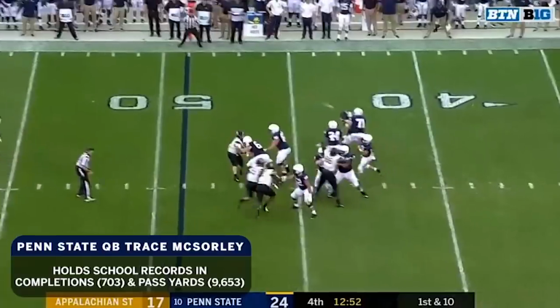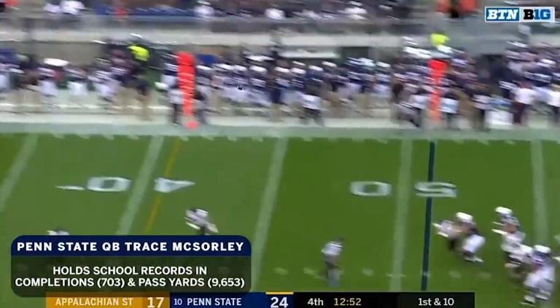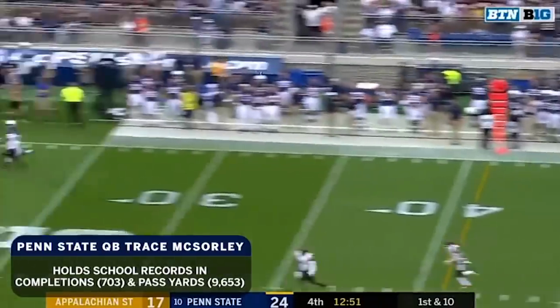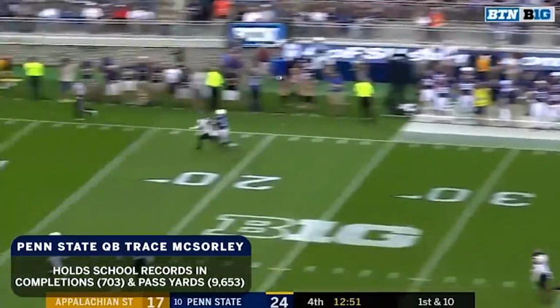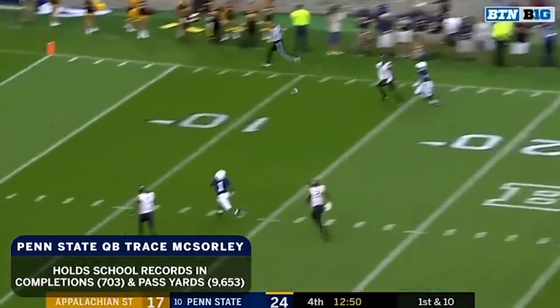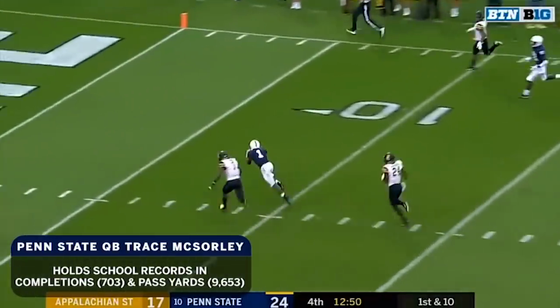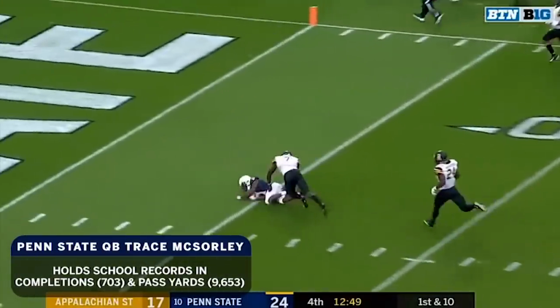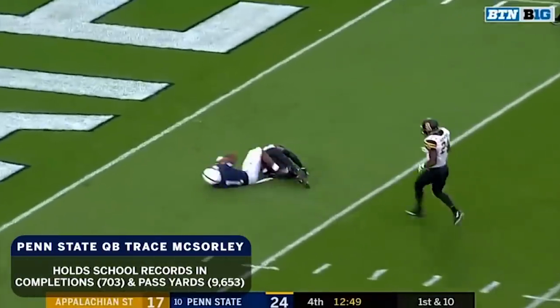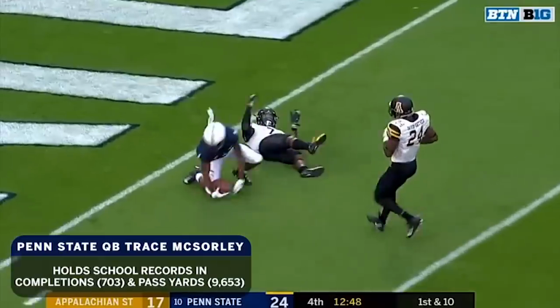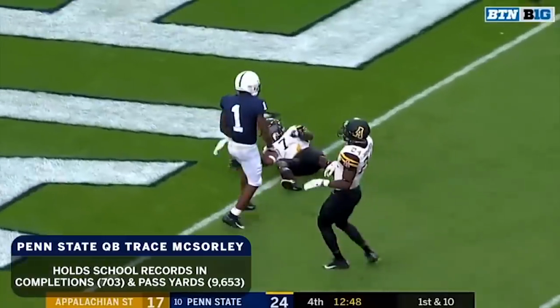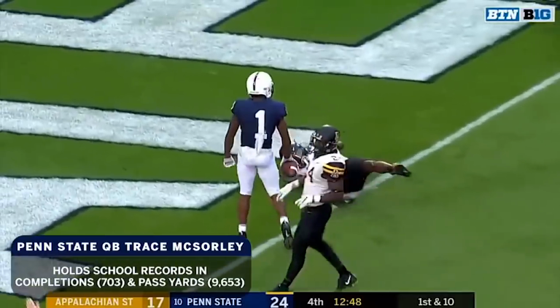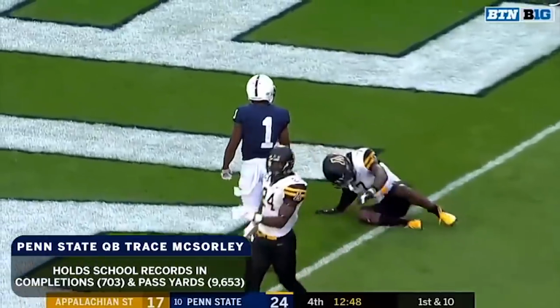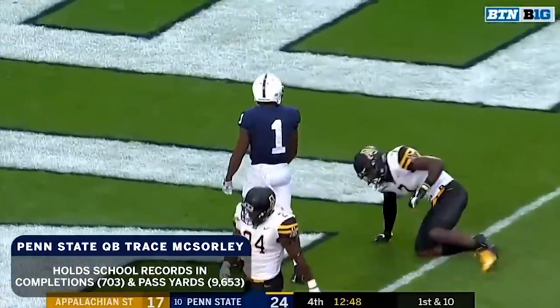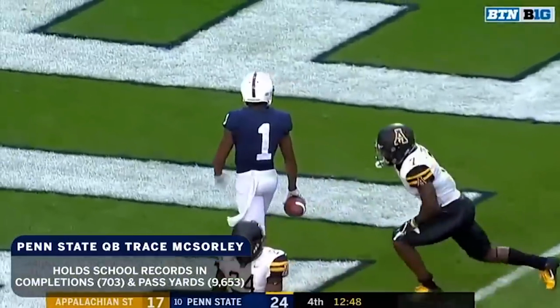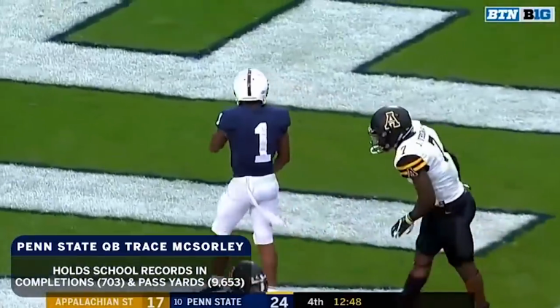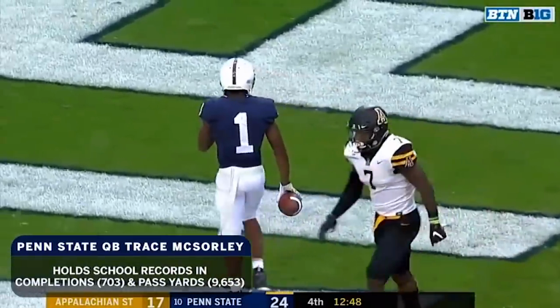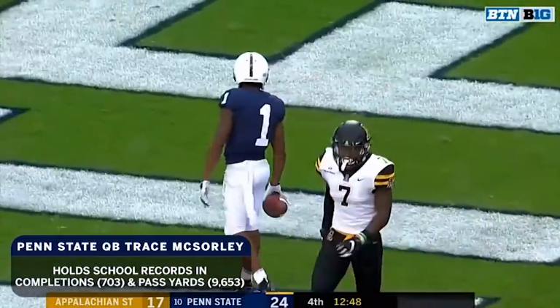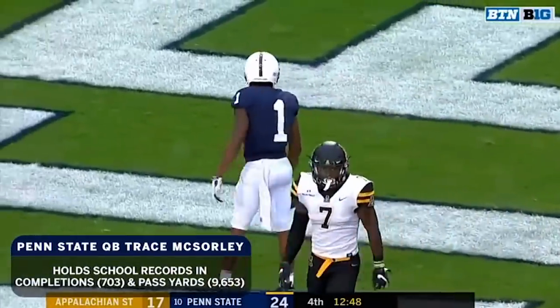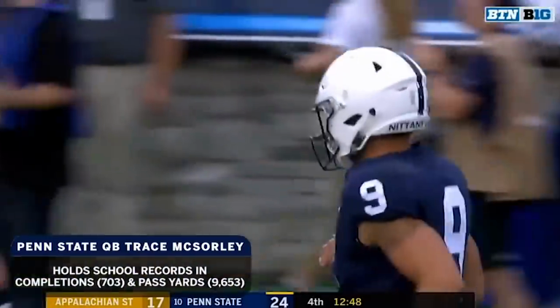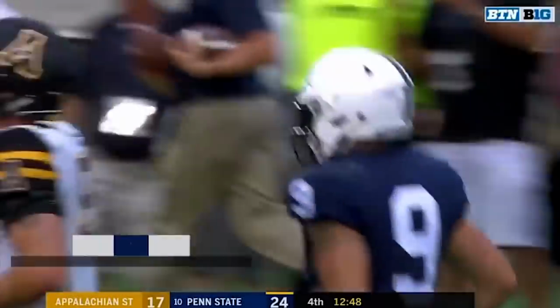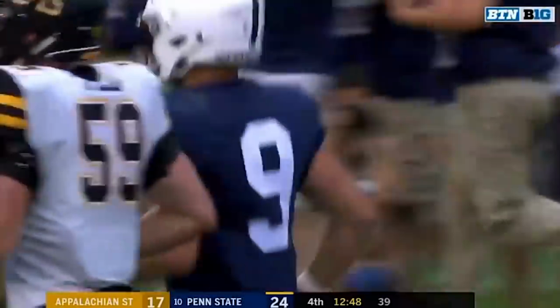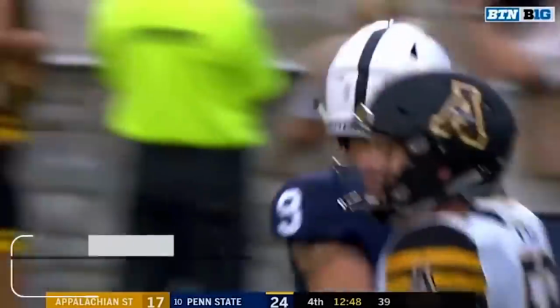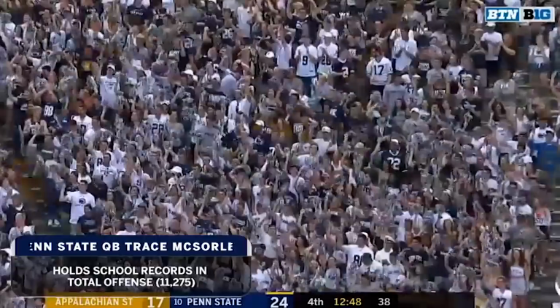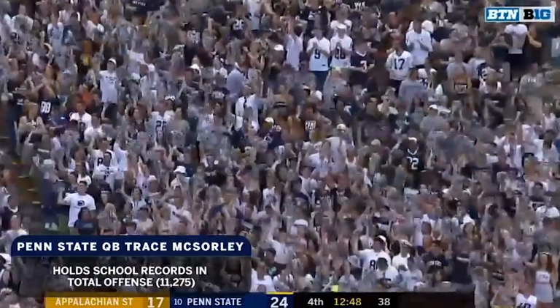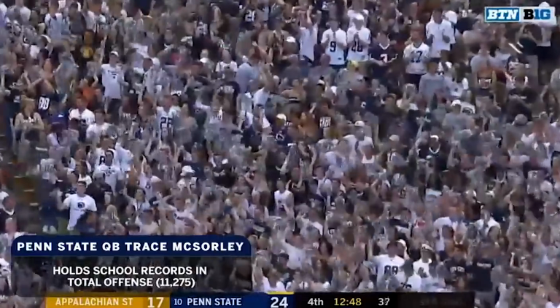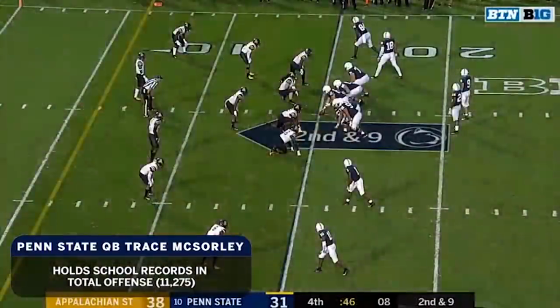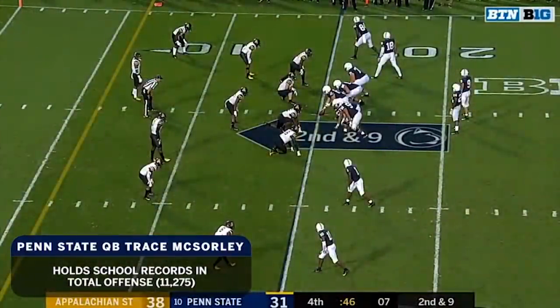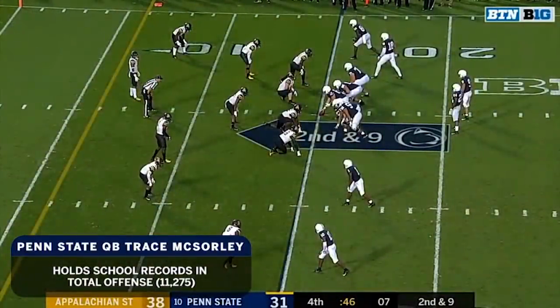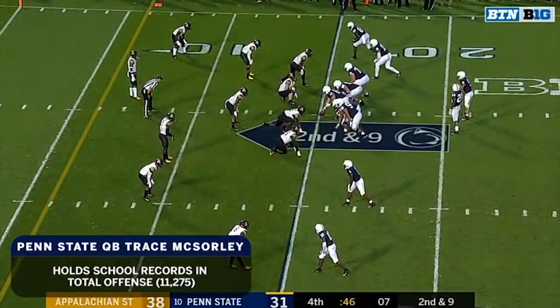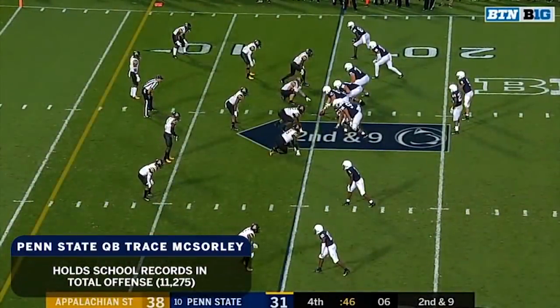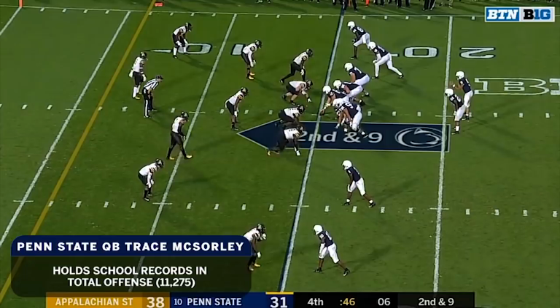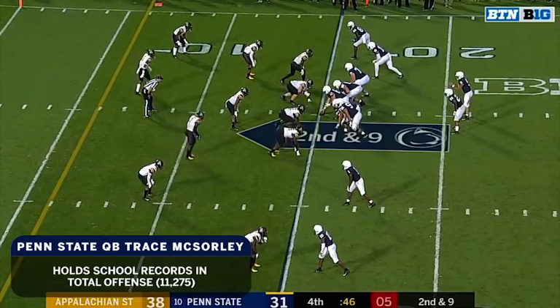McSorley looking deep, got a man open — it's Hamler! Hamler's got it! First and goal! He just ran that bad boy down! That was a really nice throw. 36 seconds to play at Beaver Stadium.